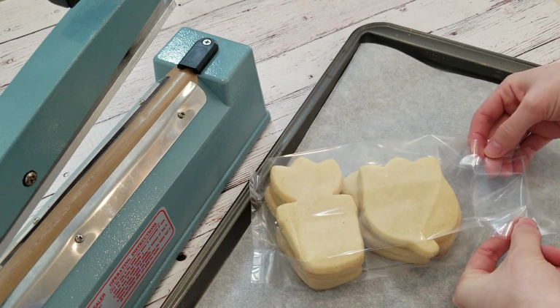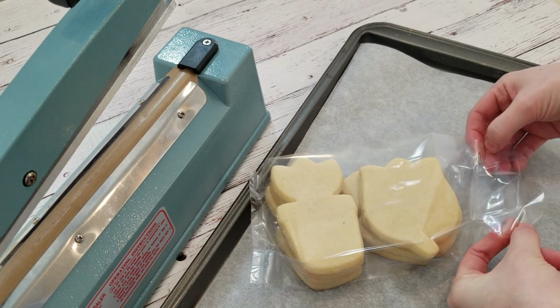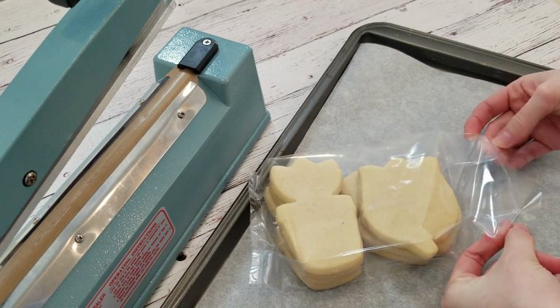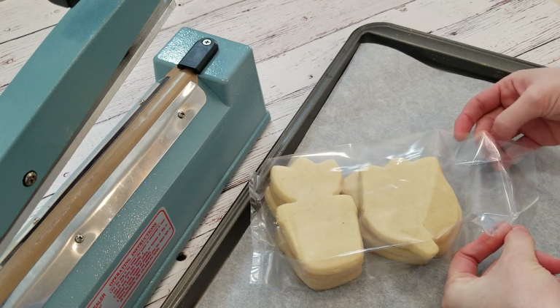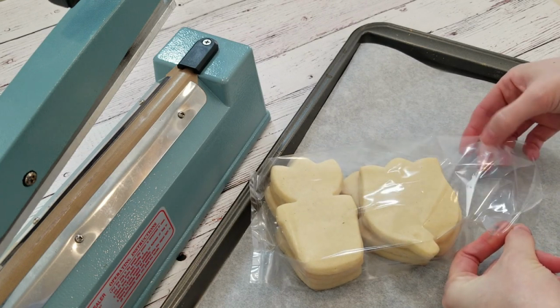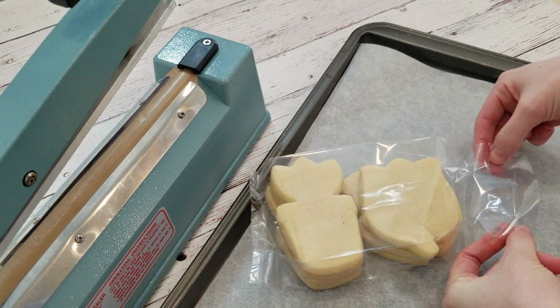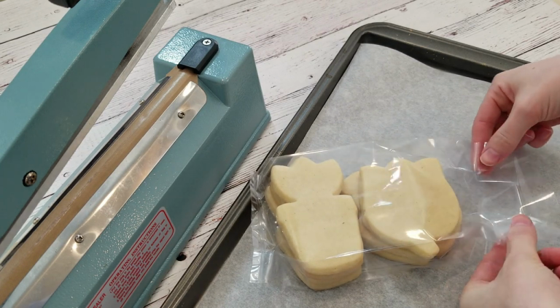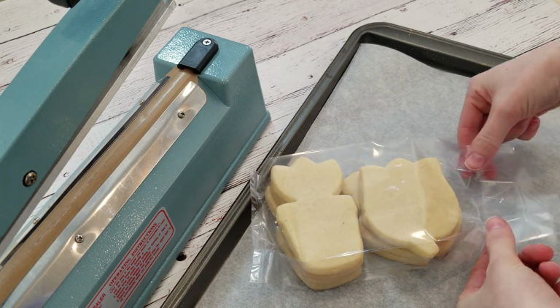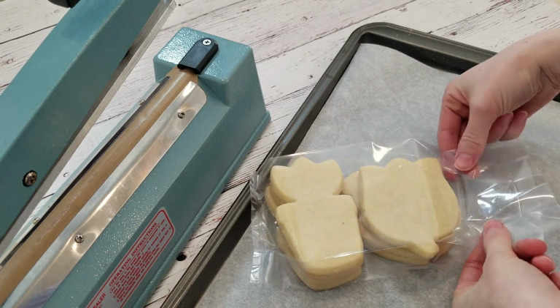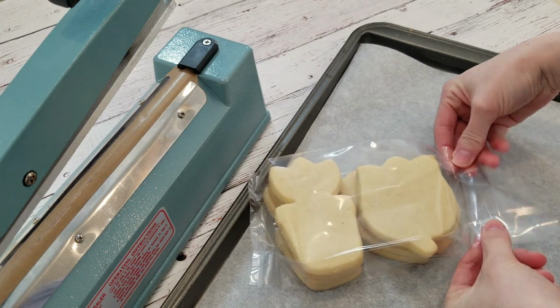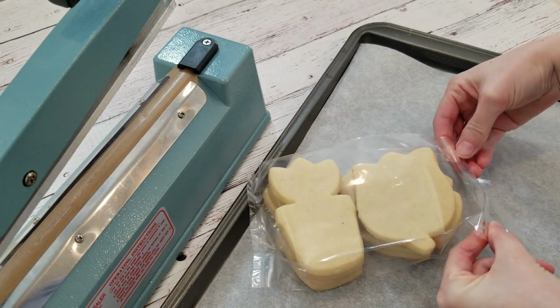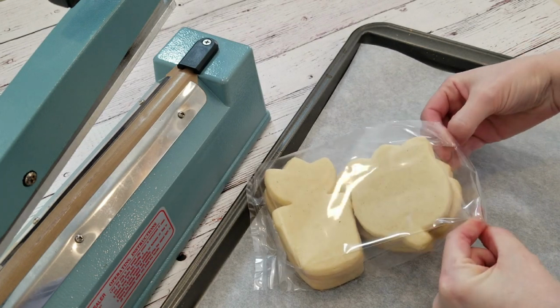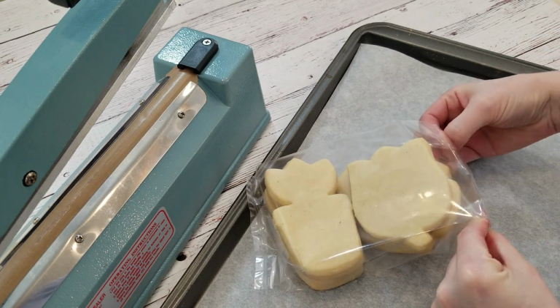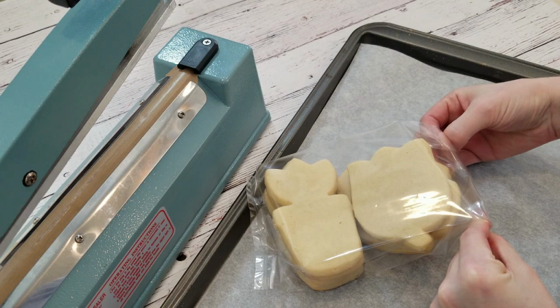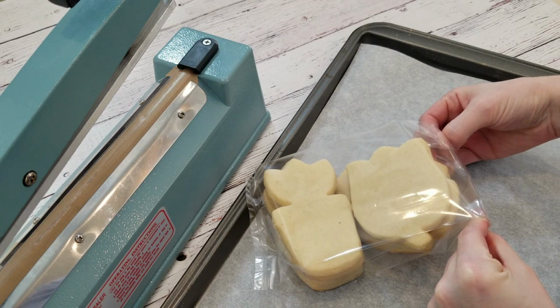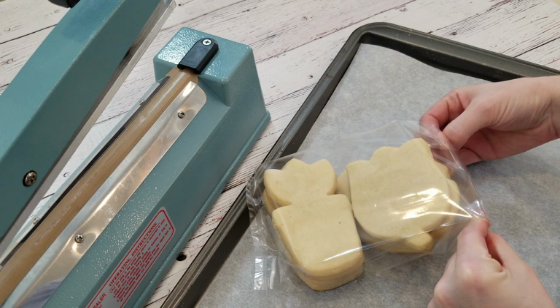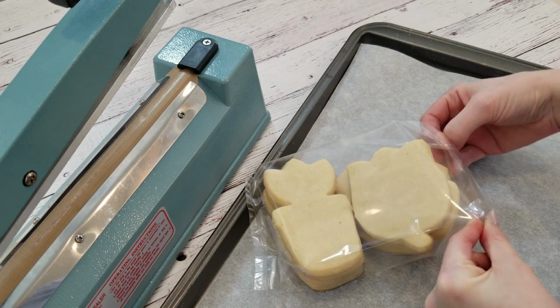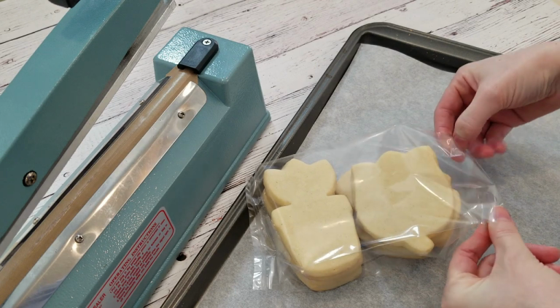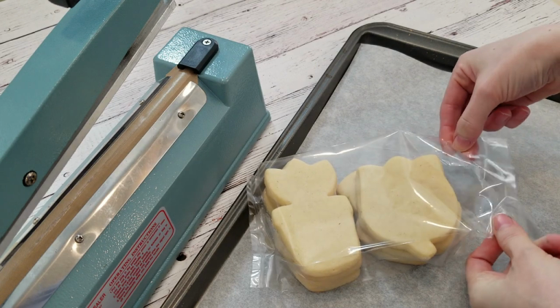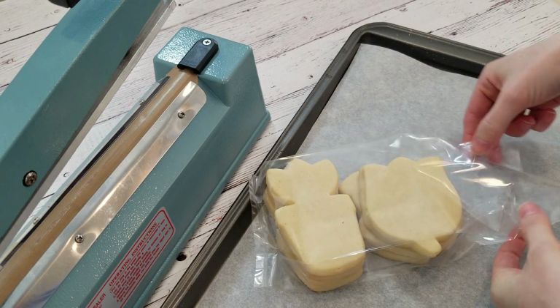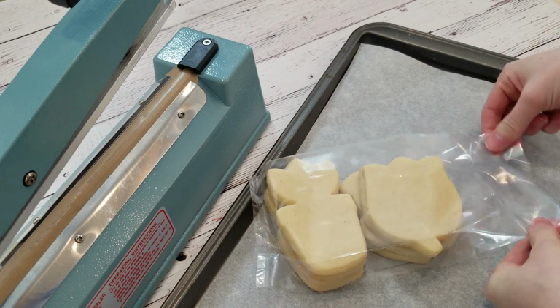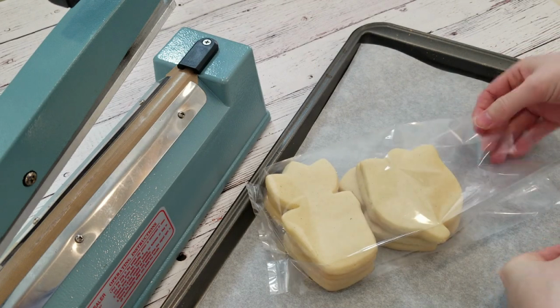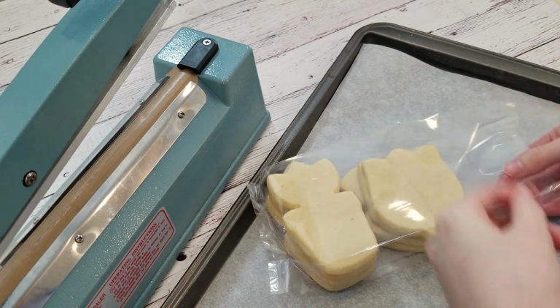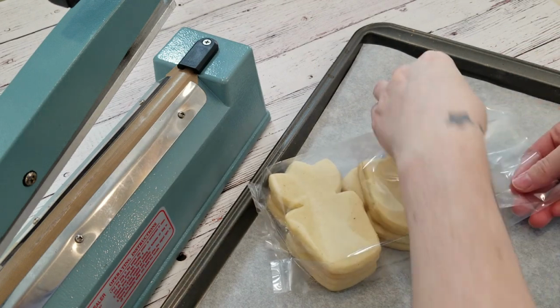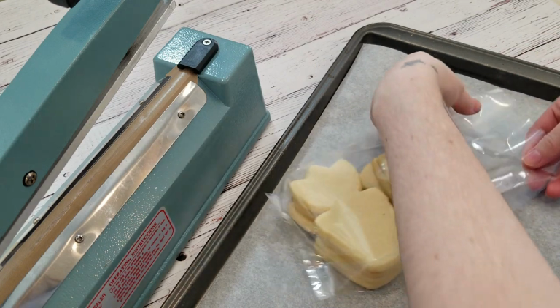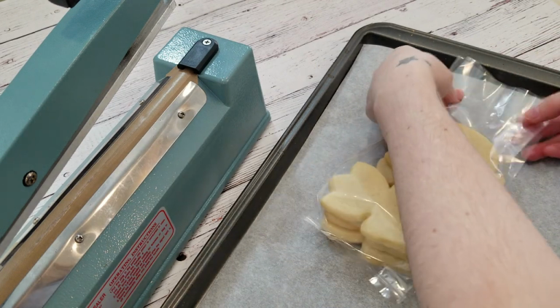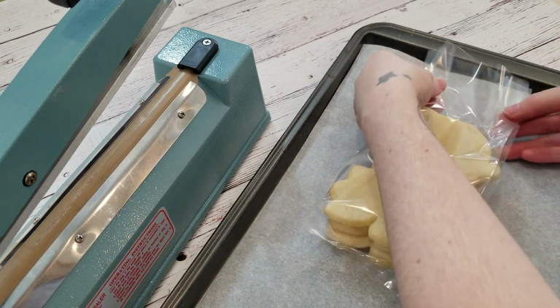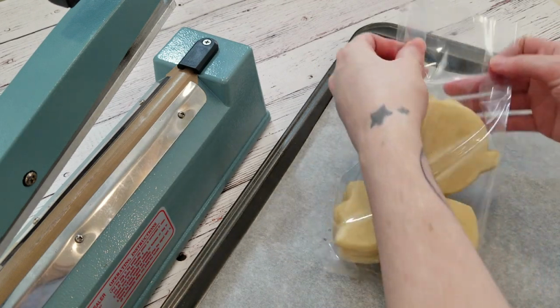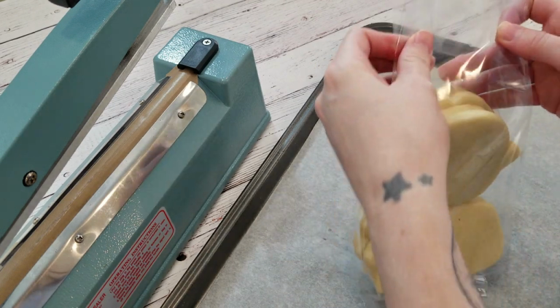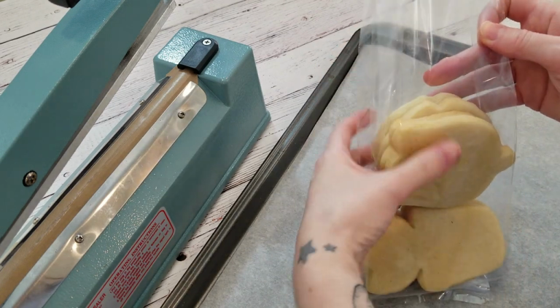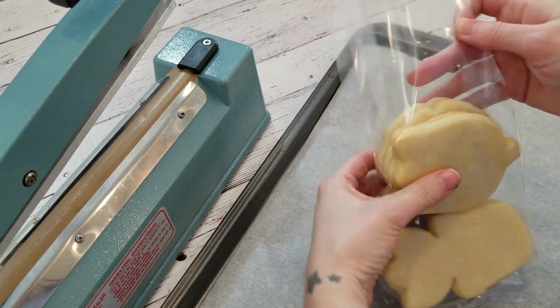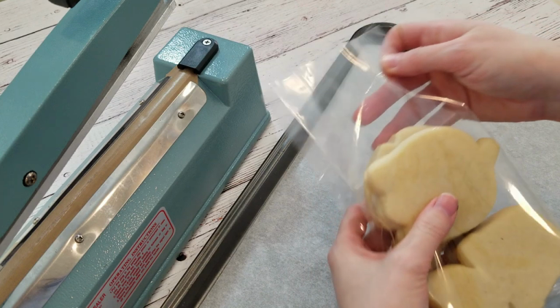I'm using a 2lb polypropylene bag, which is 4x2x10 inches, and then I use my heat sealer at the number 5 setting to seal it.